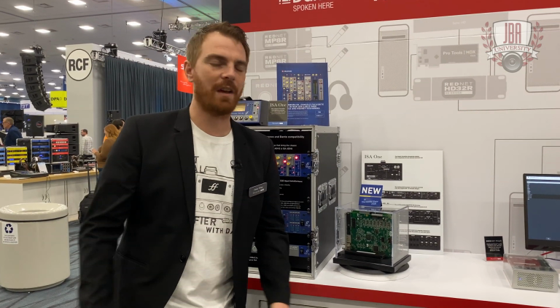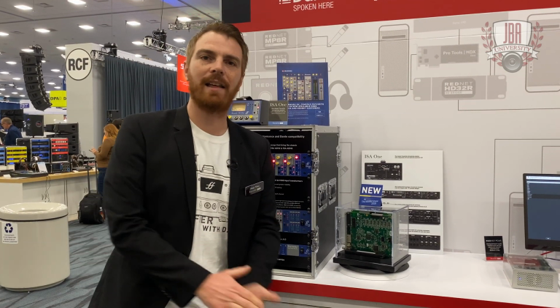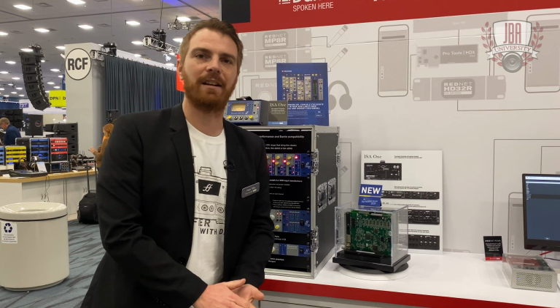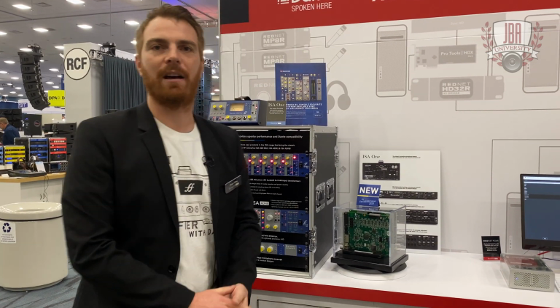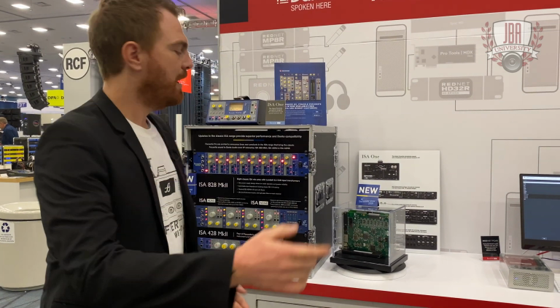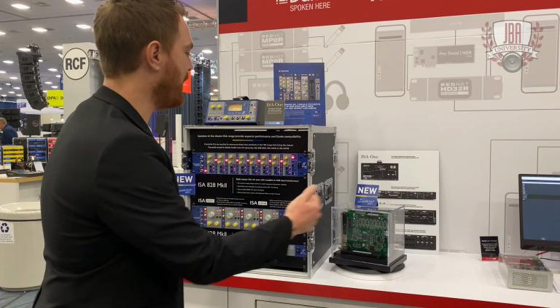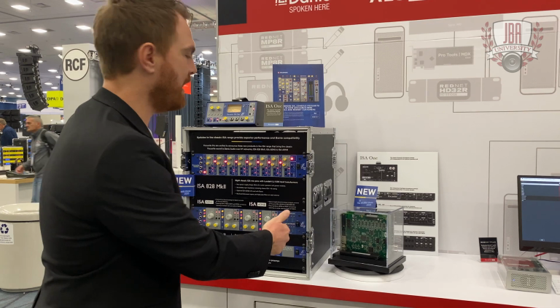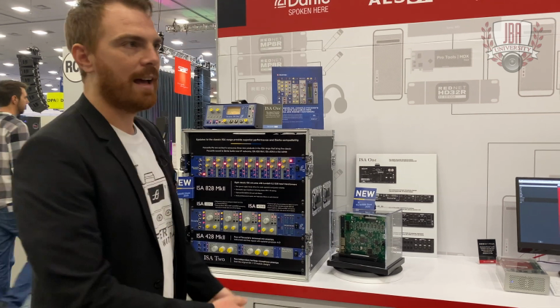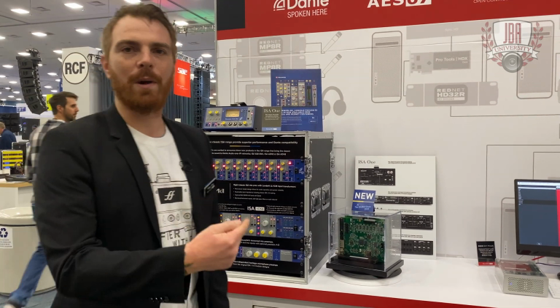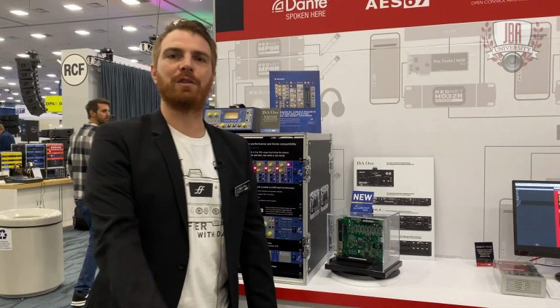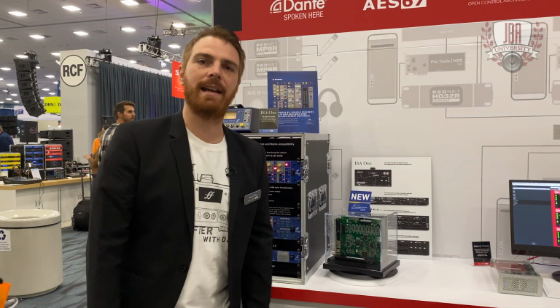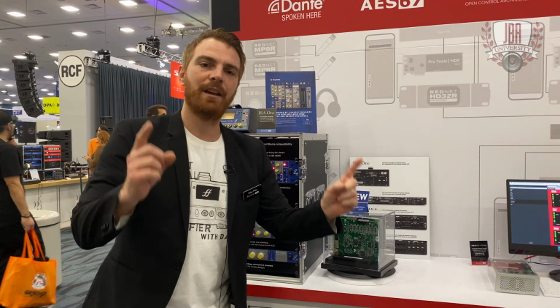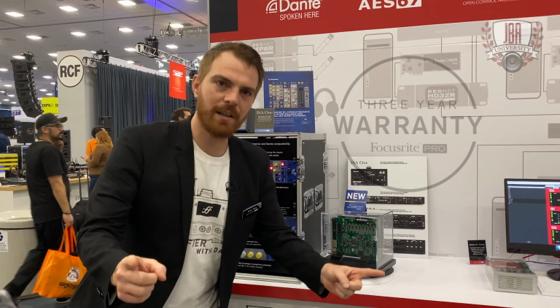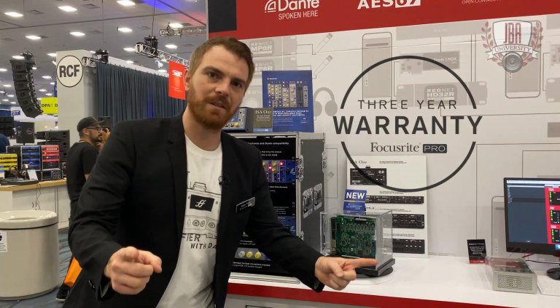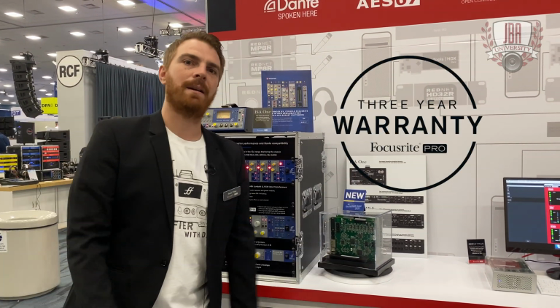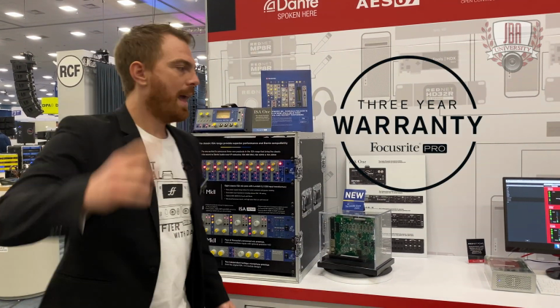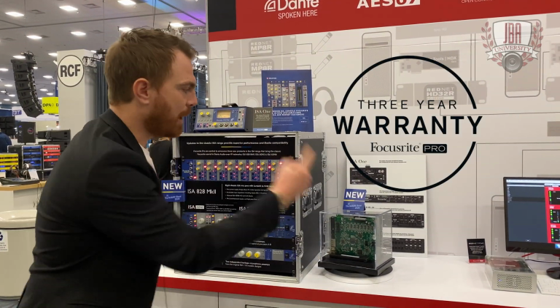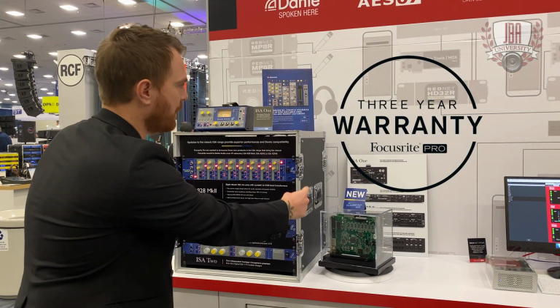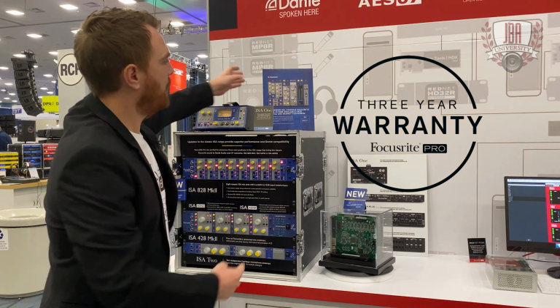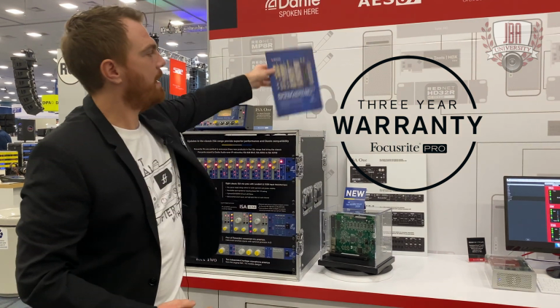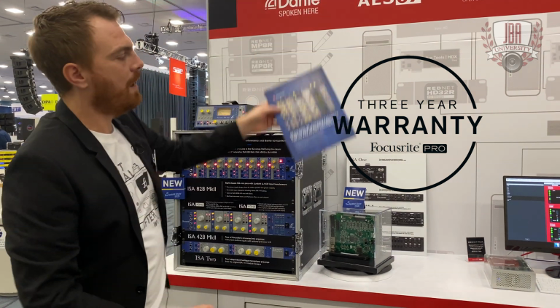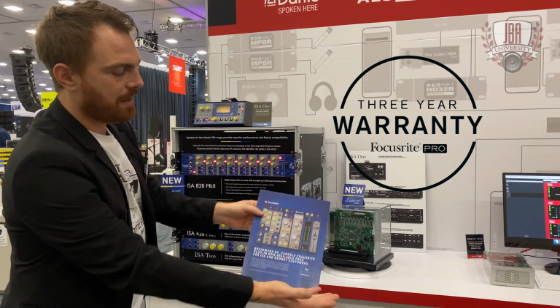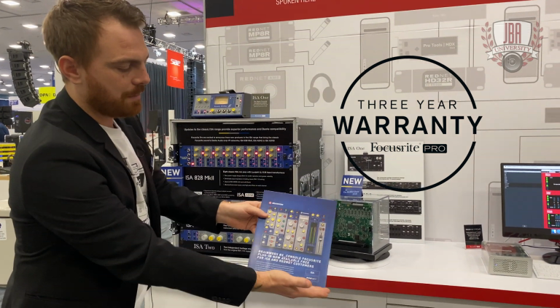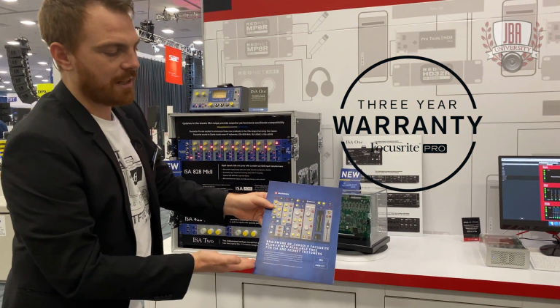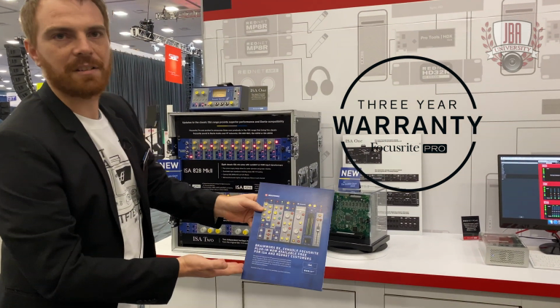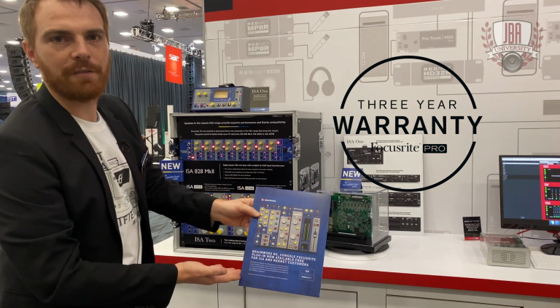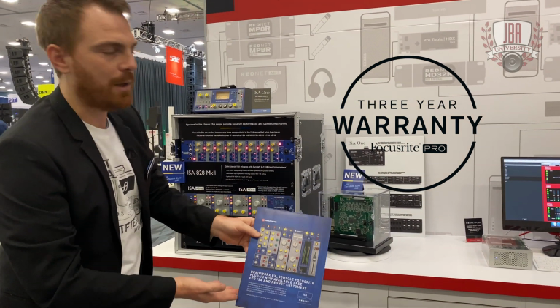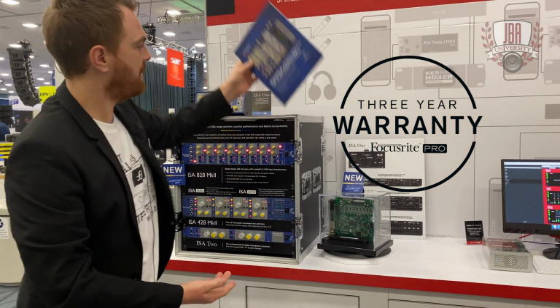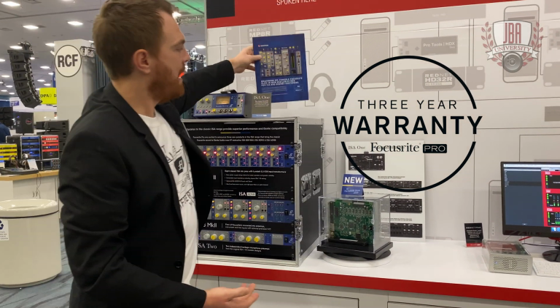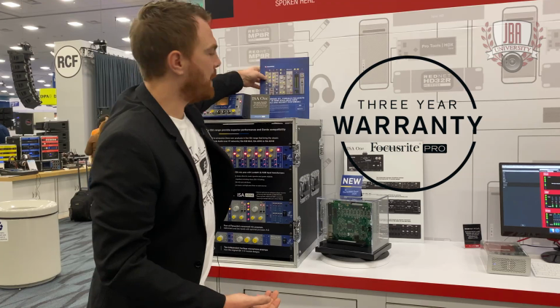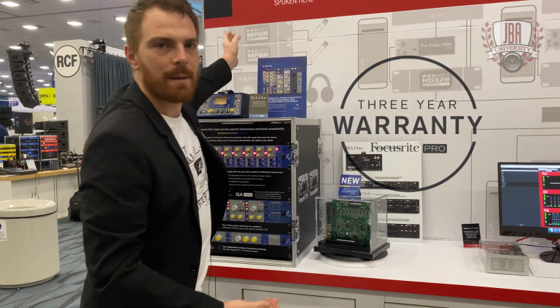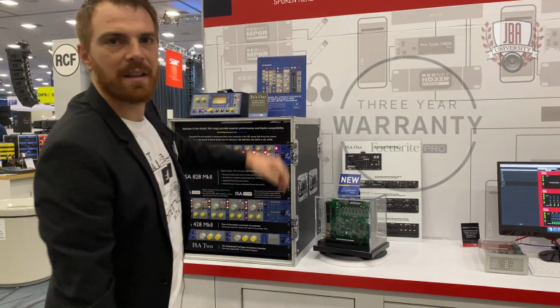So if you have any legacy gear that you love, you can get that in the network now with the 428. Three-year warranty, BrainWorks plugin — all ISA customers get the ISA plugin from BrainWorks. Never been a better time to go ISA.